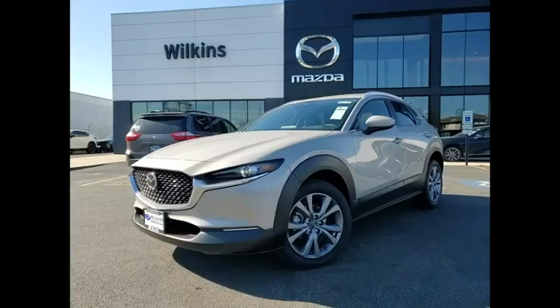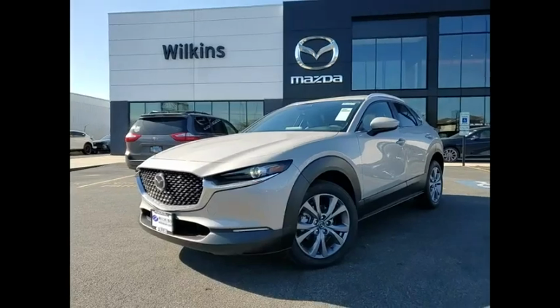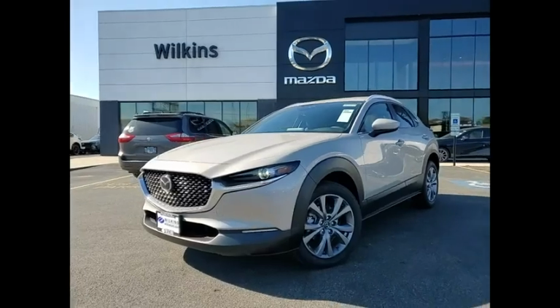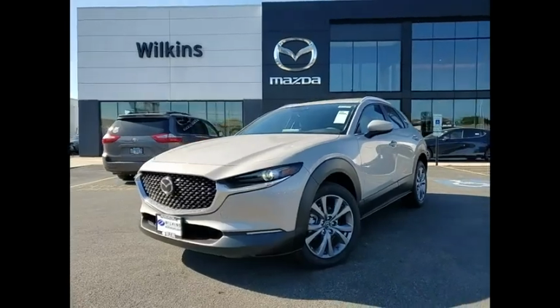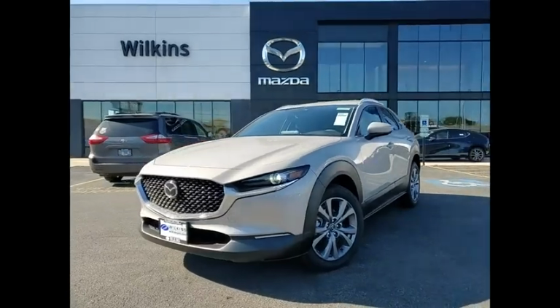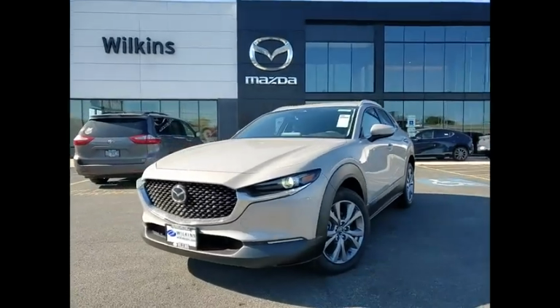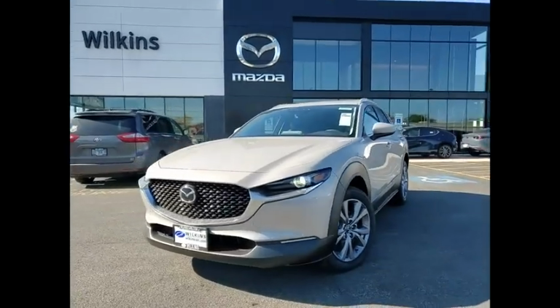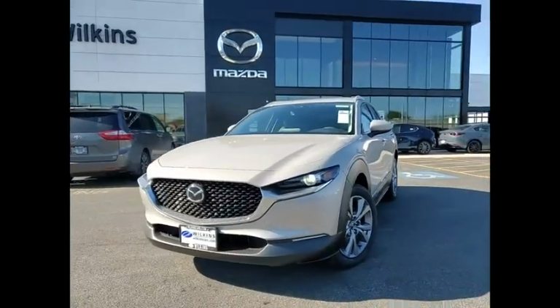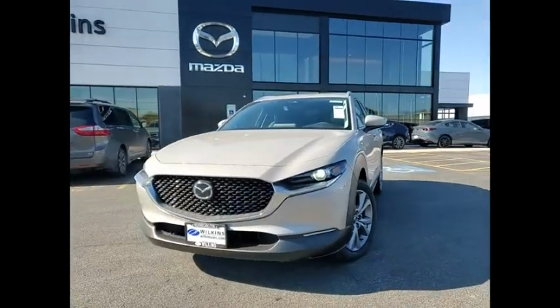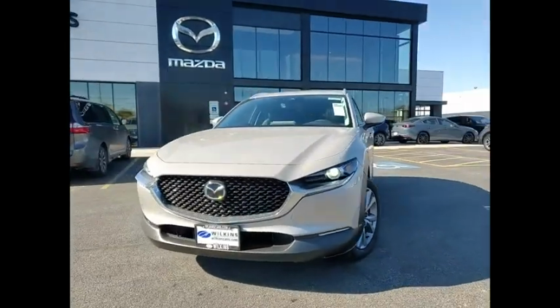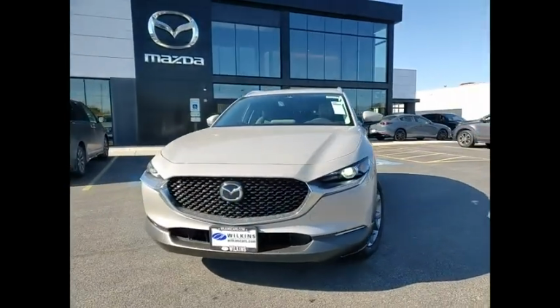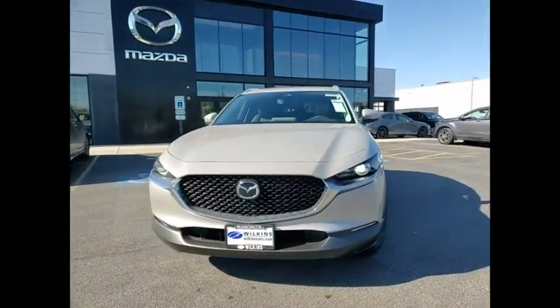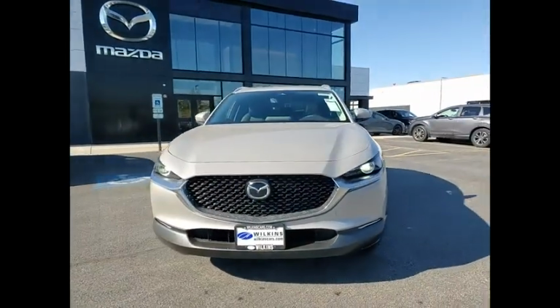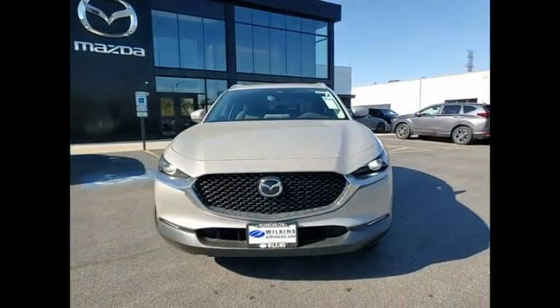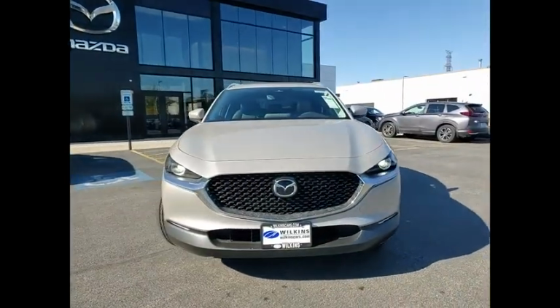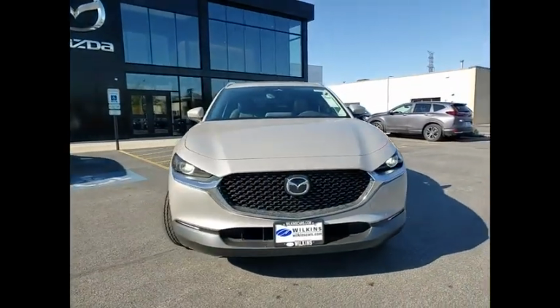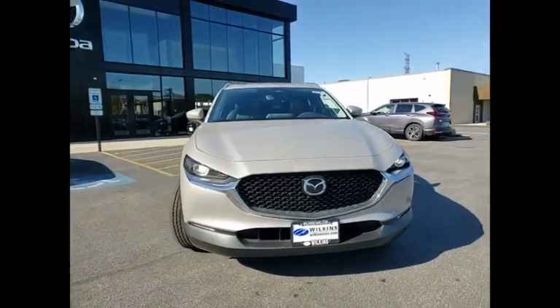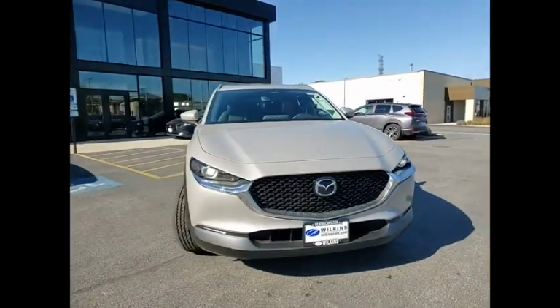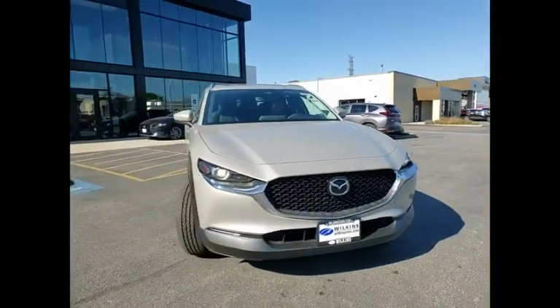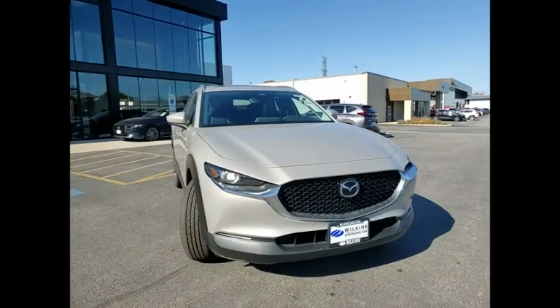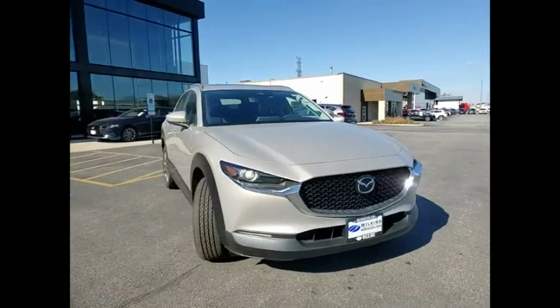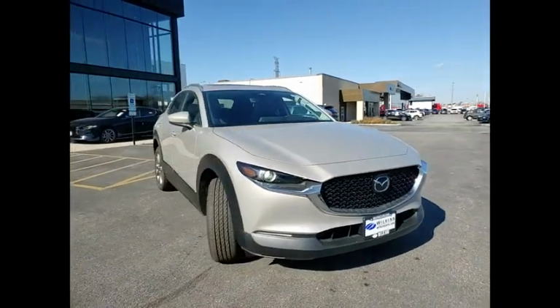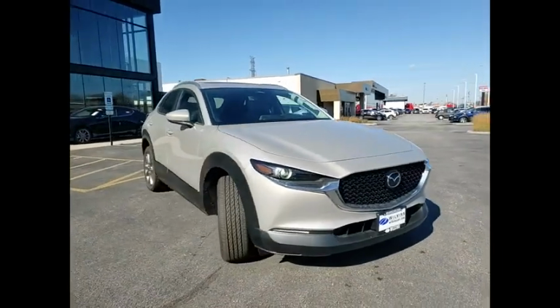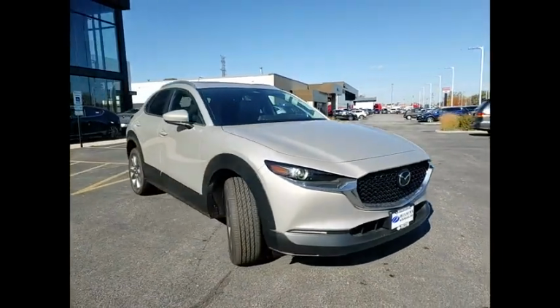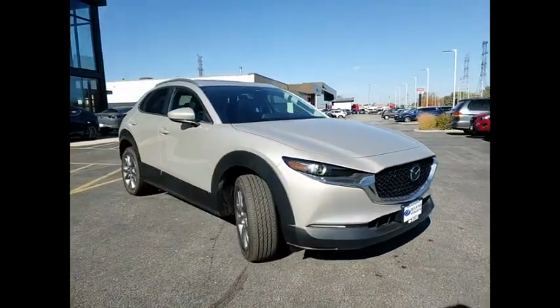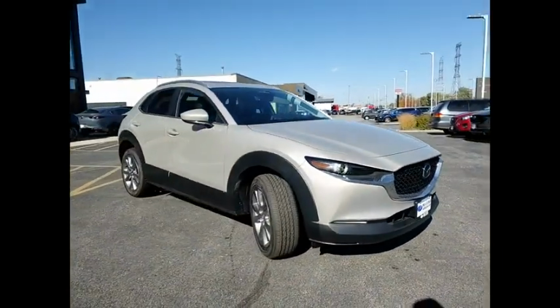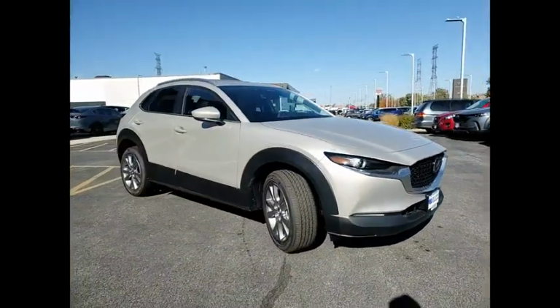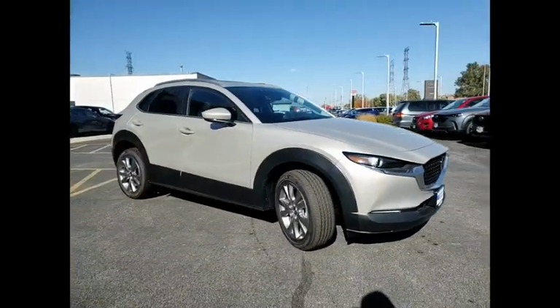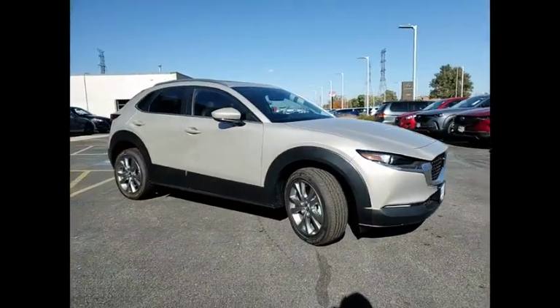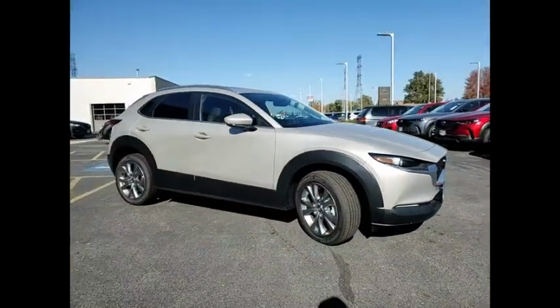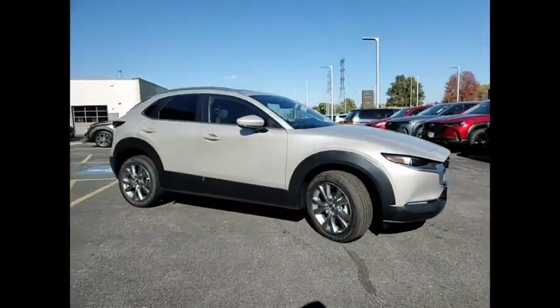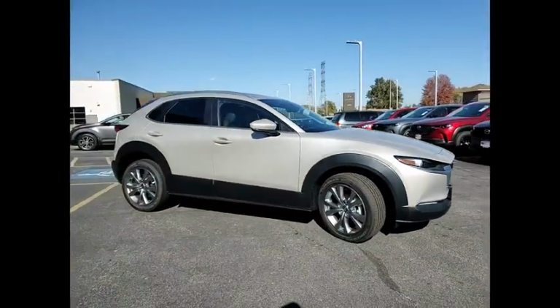Come test drive the 2024 CX-30. The Mazda CX-30 packs a lot of punch in this subcompact SUV.